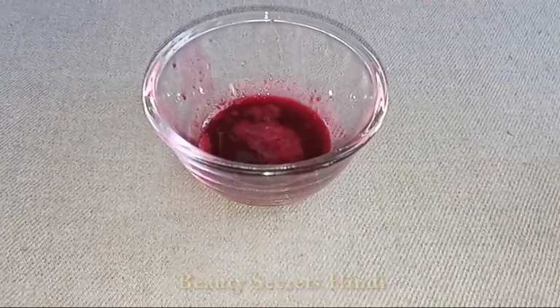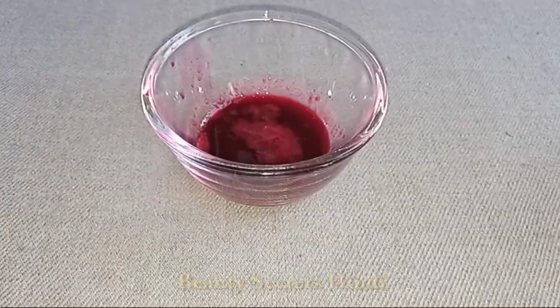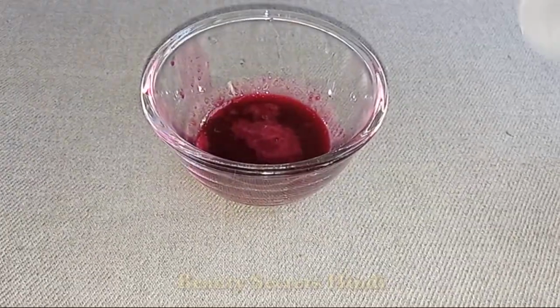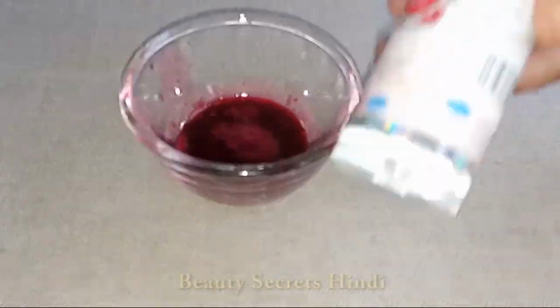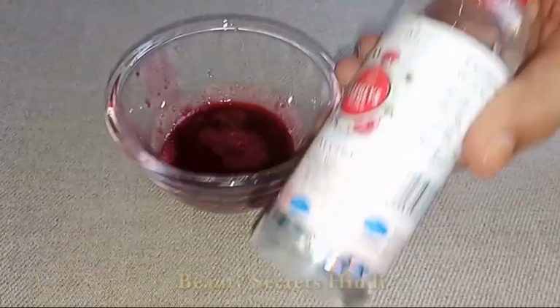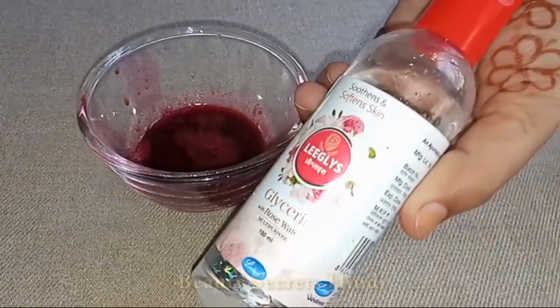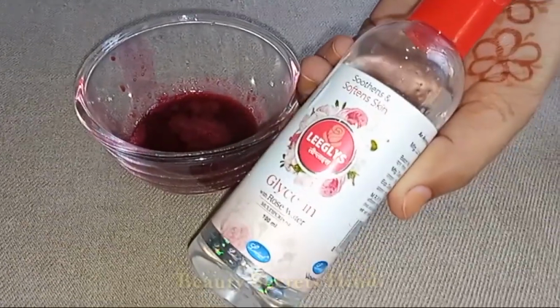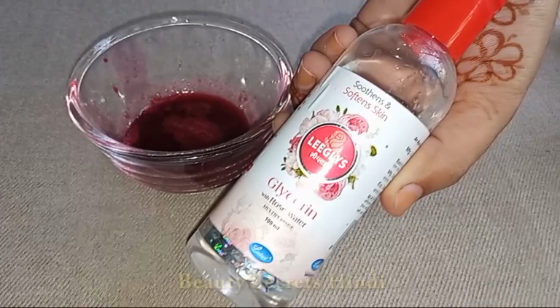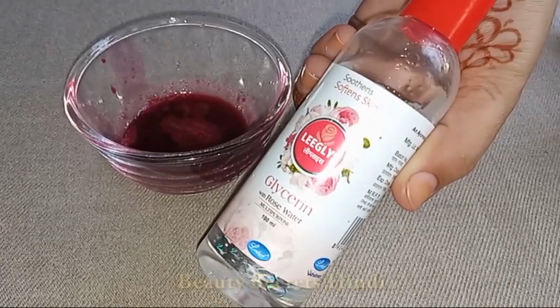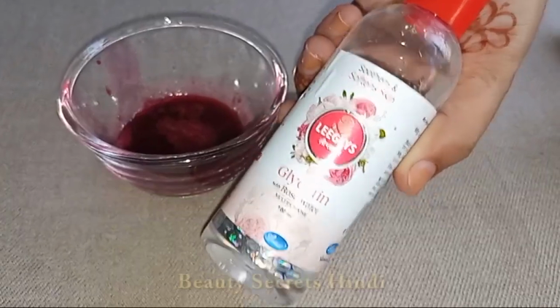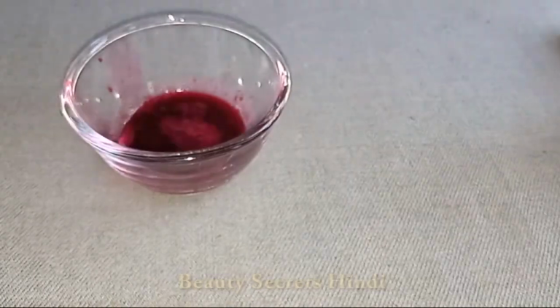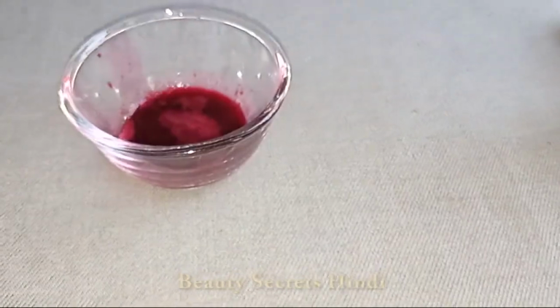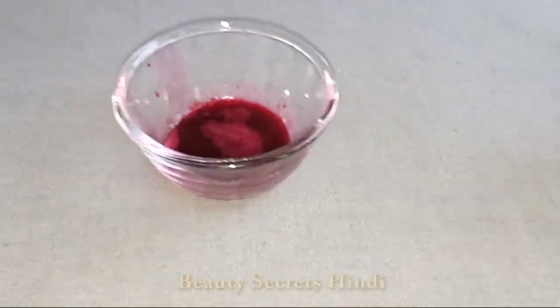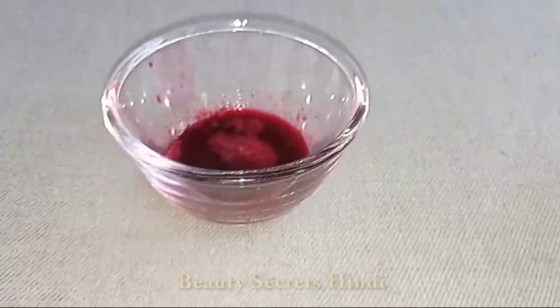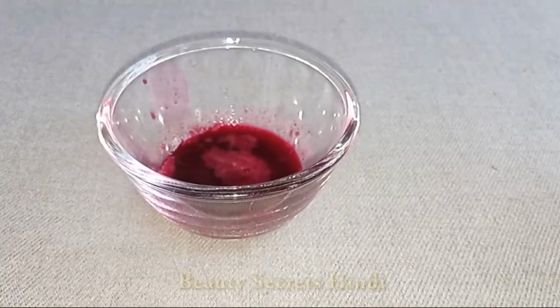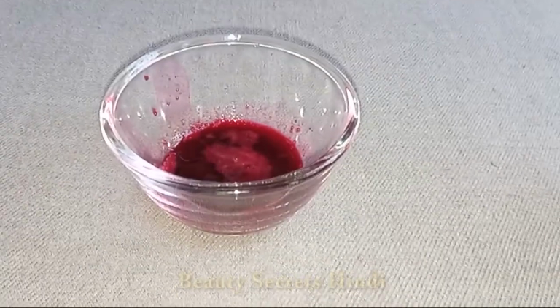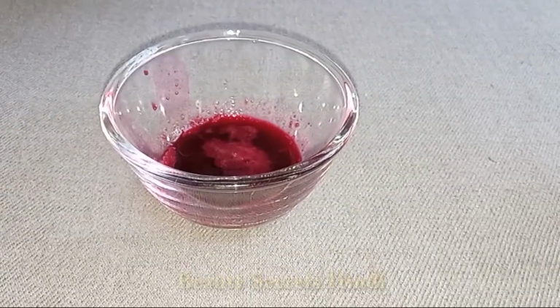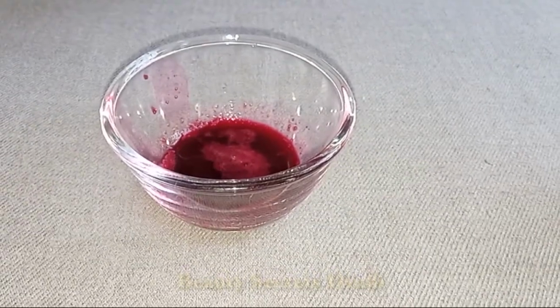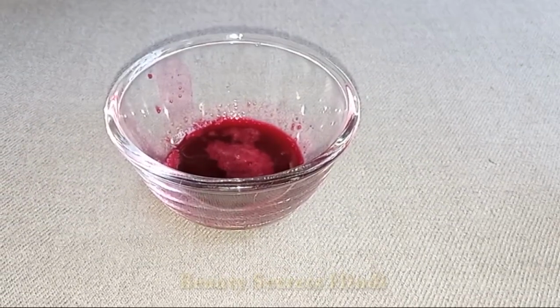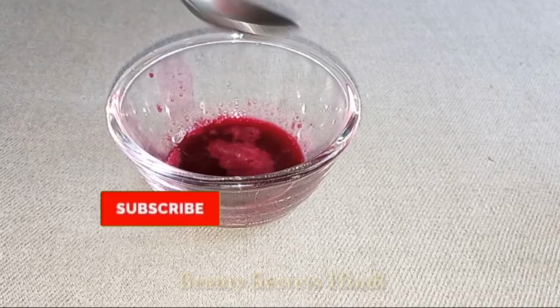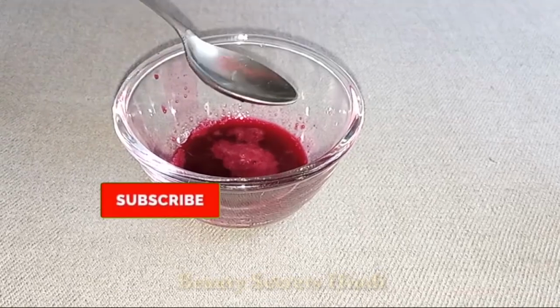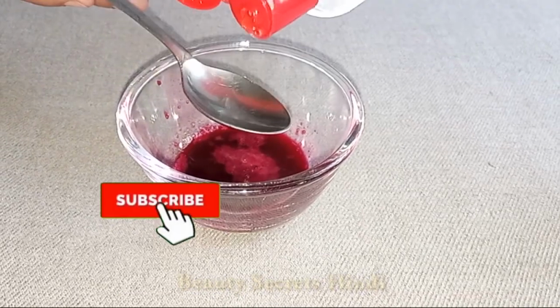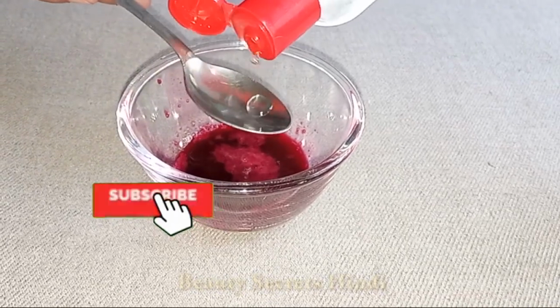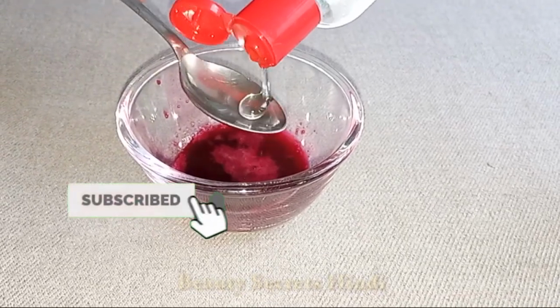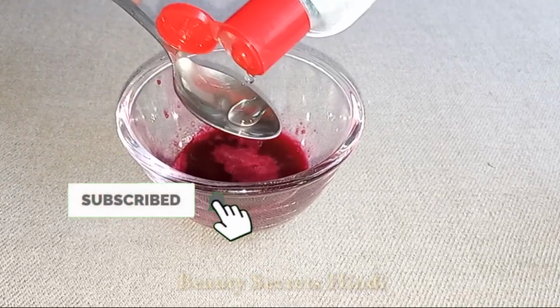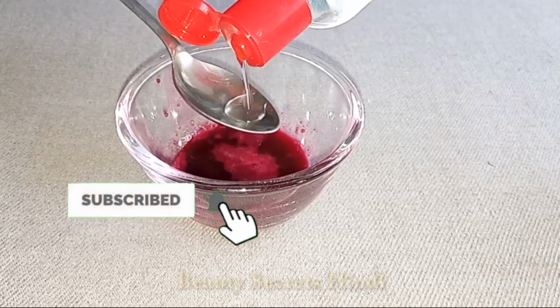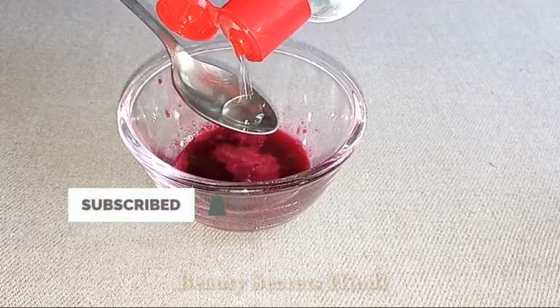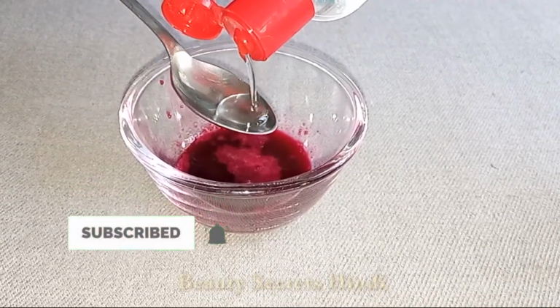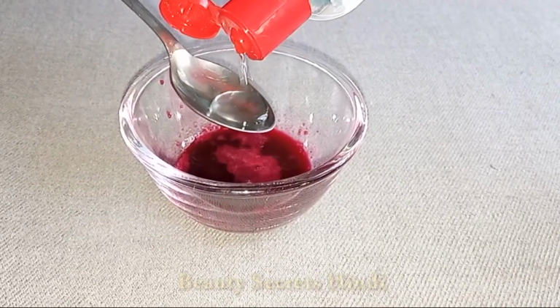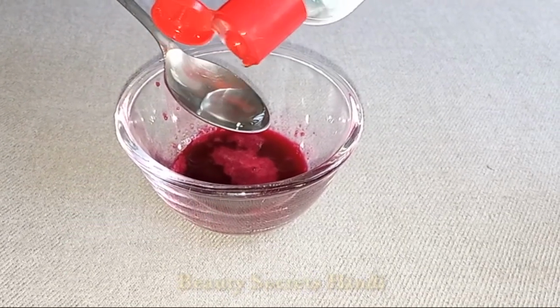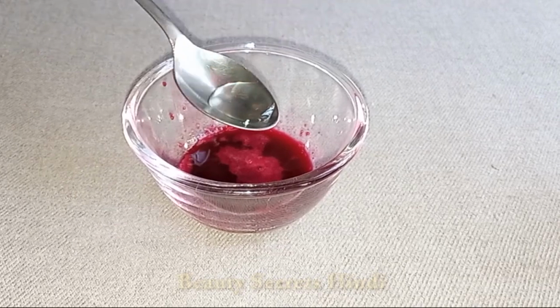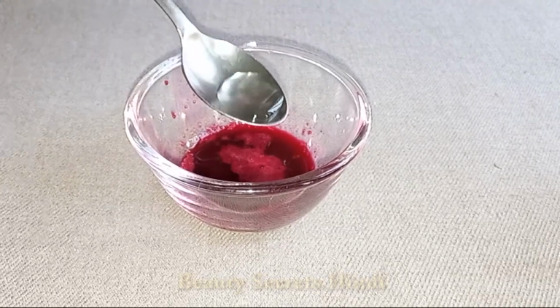So we have our beetroot juice ready. After that, we will add glycerin. Glycerin goes into the juice and is very moisturizing, which will give deeply glowing skin.